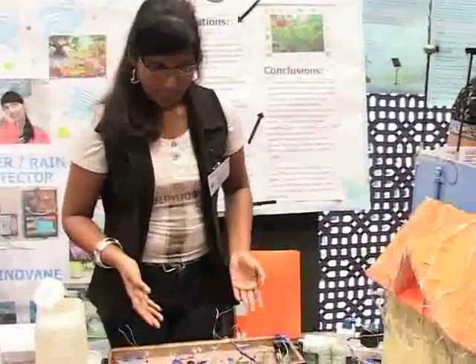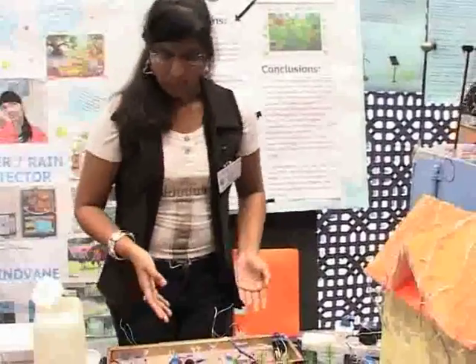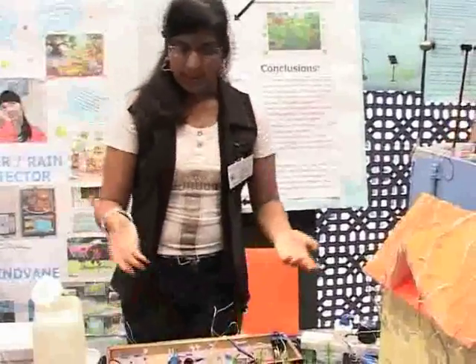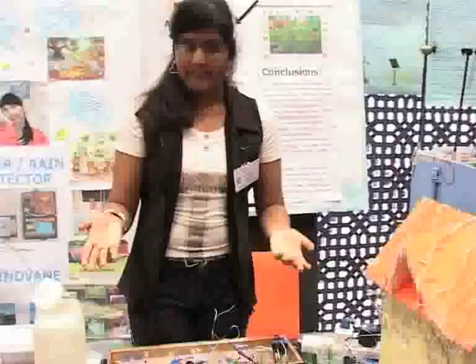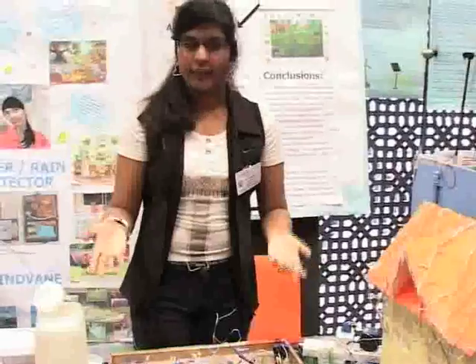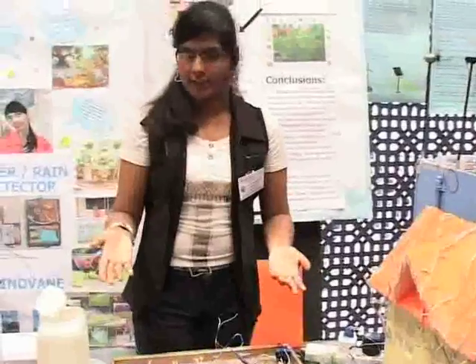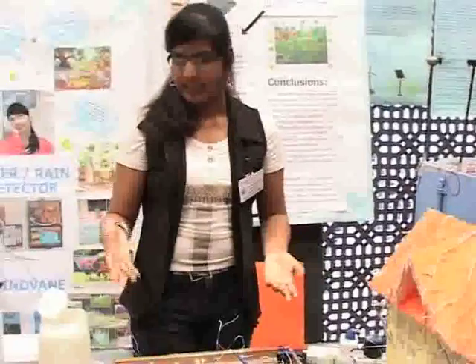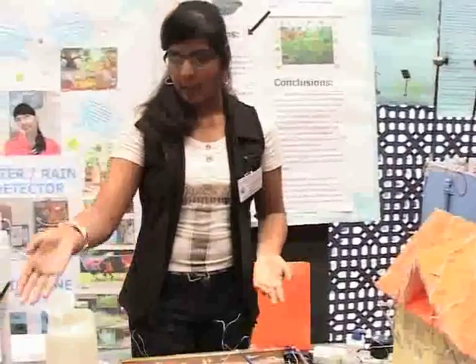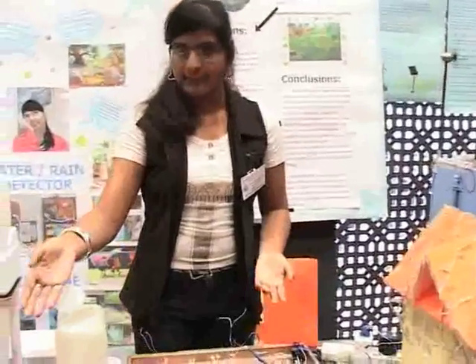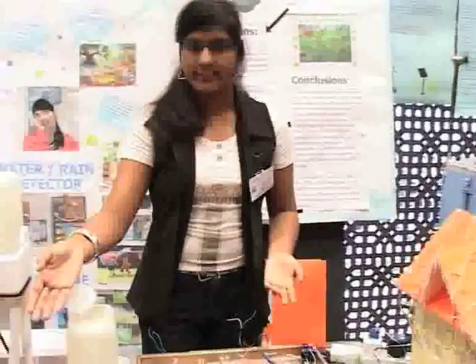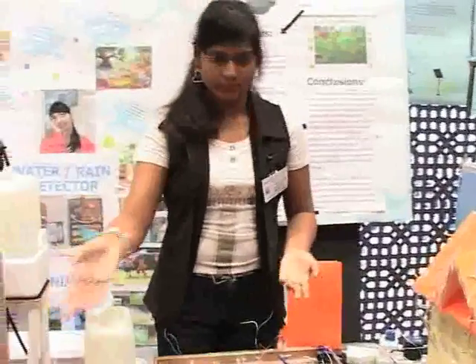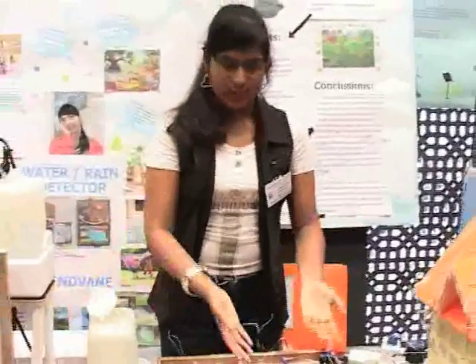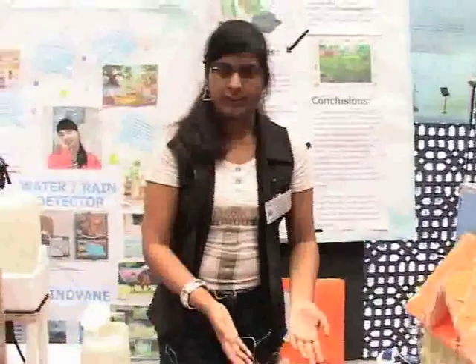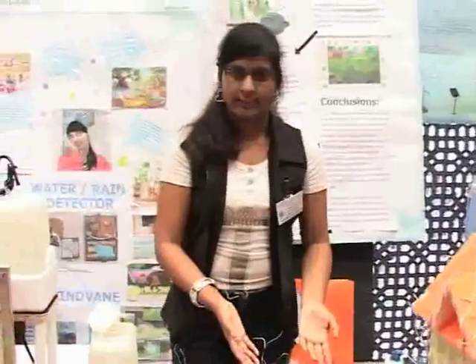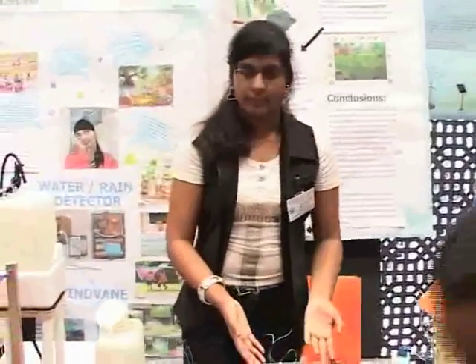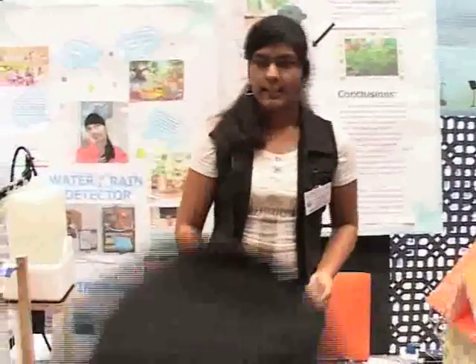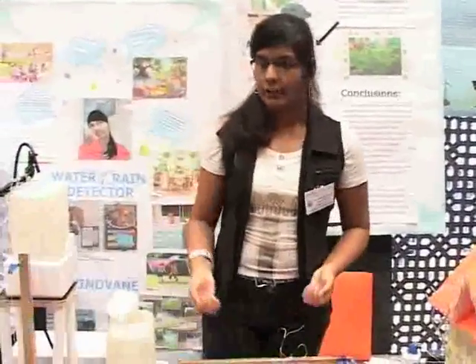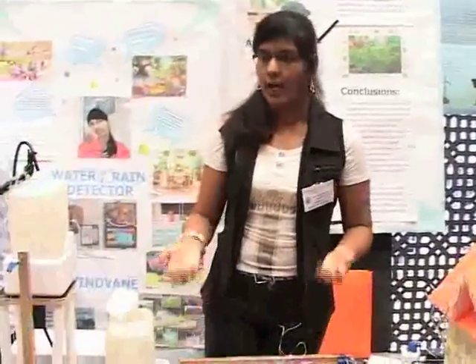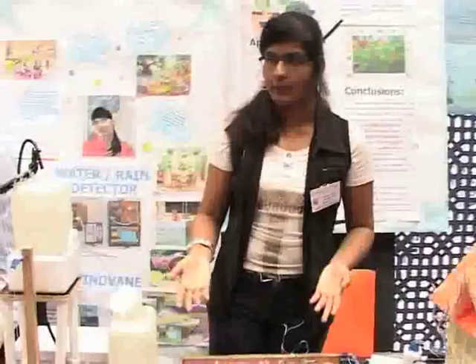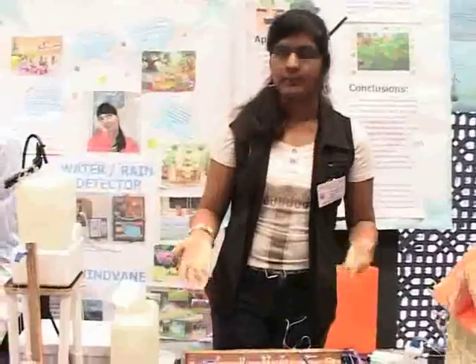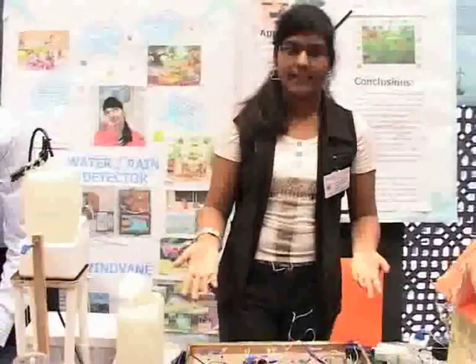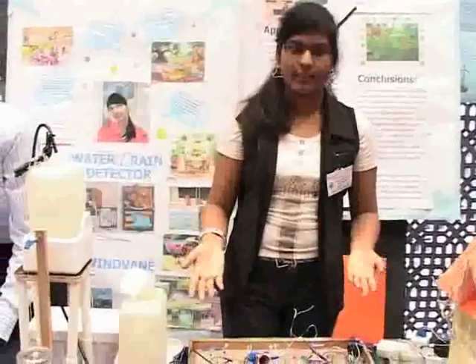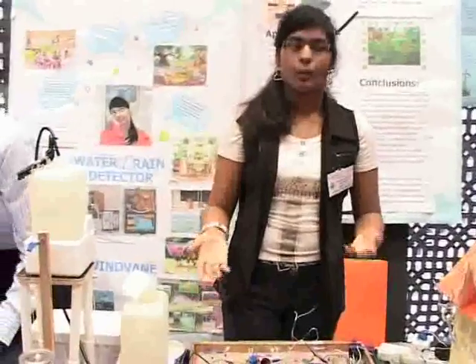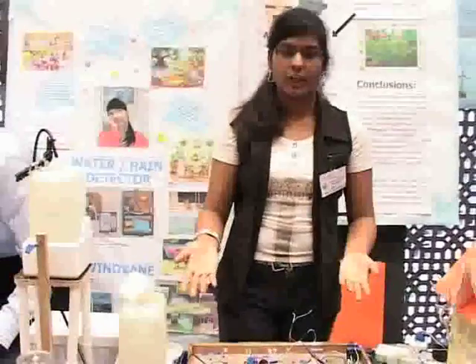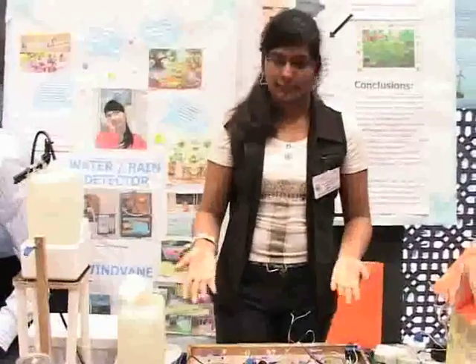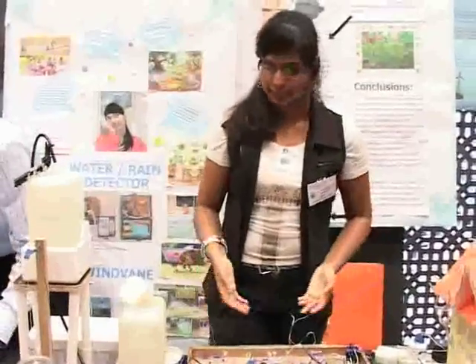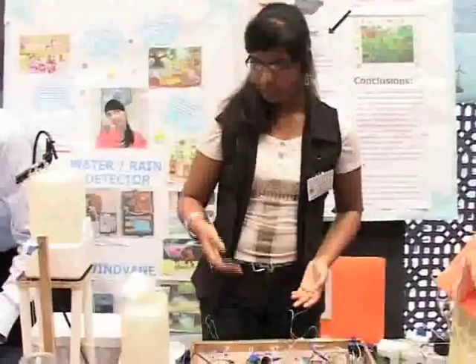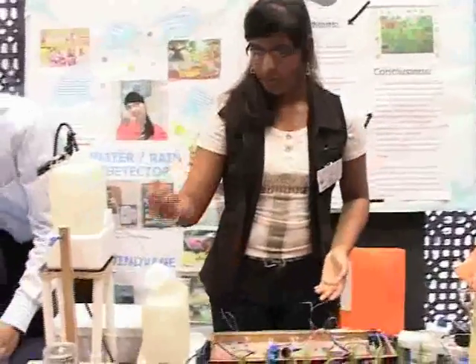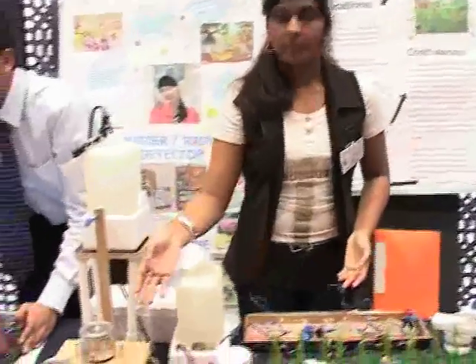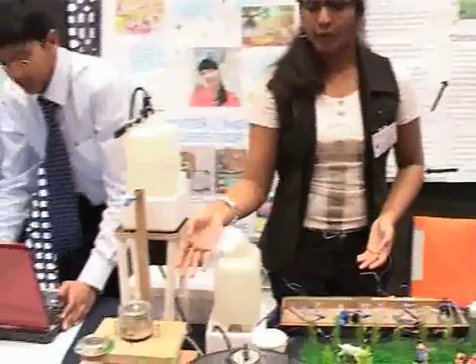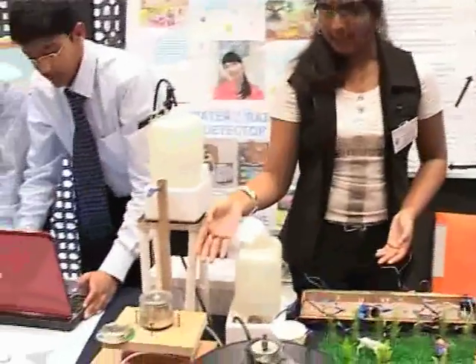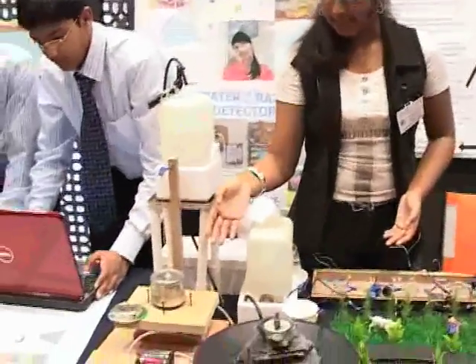Now, I have made some few projects like a weather detector and a water detector. Let me show you how it works, why it works, and what the concept is. We move on to the weather detector.